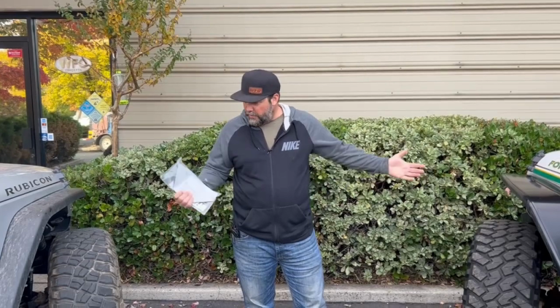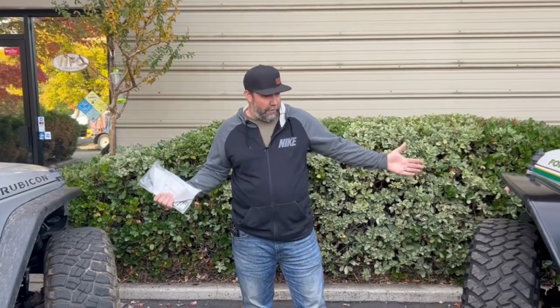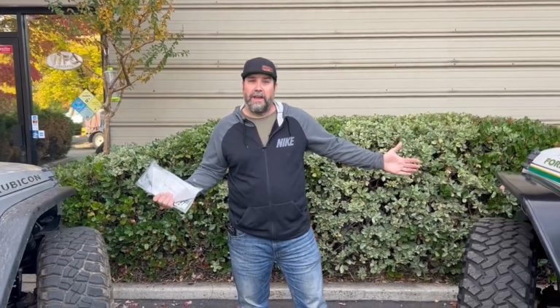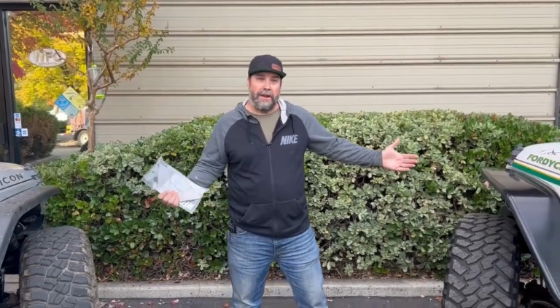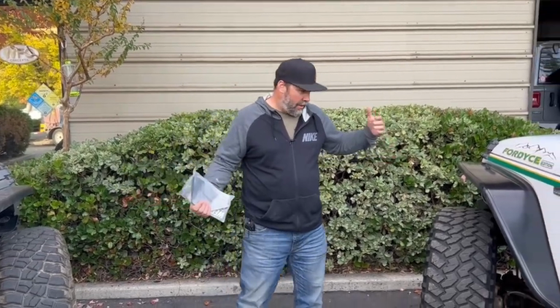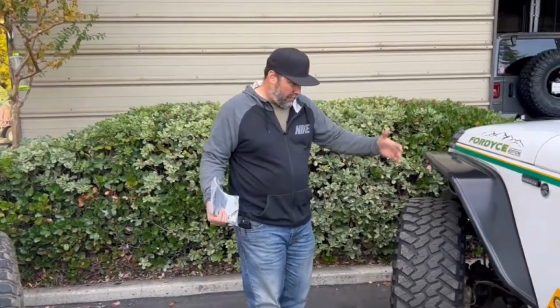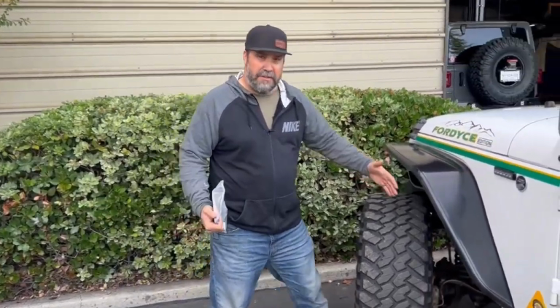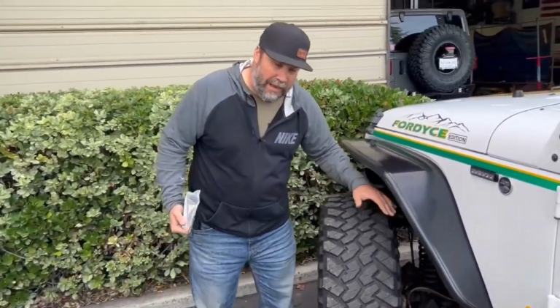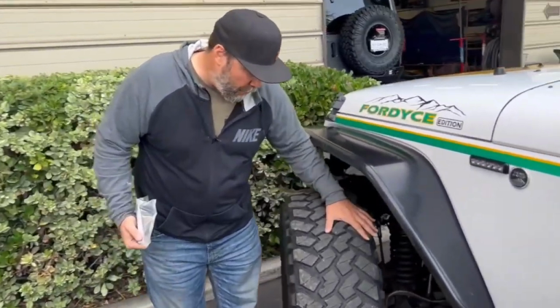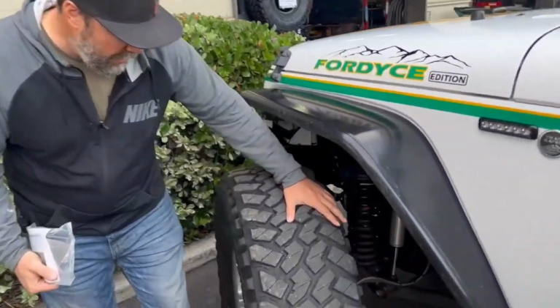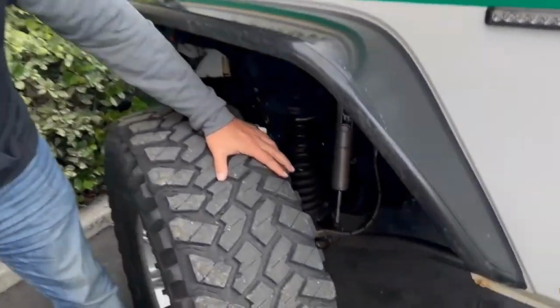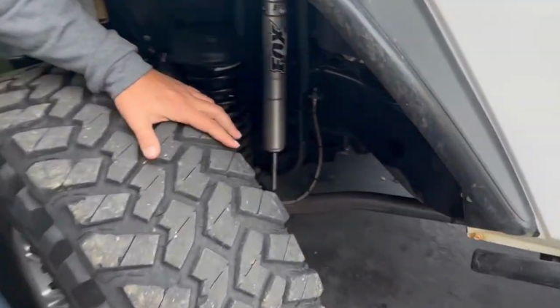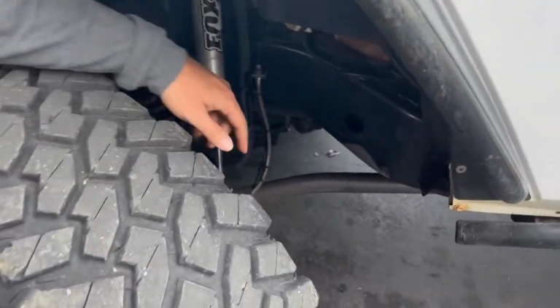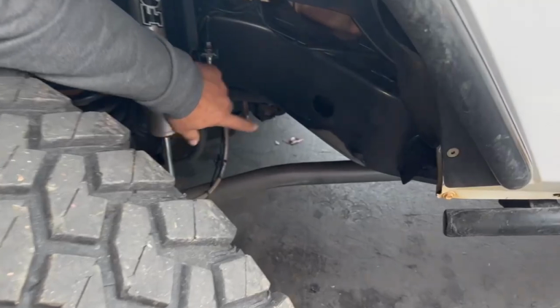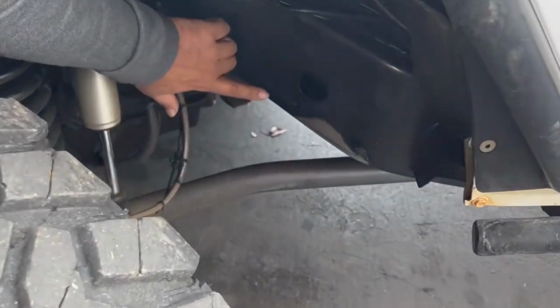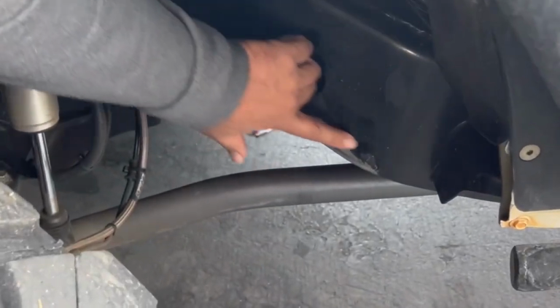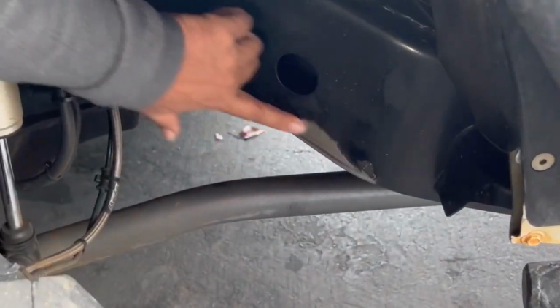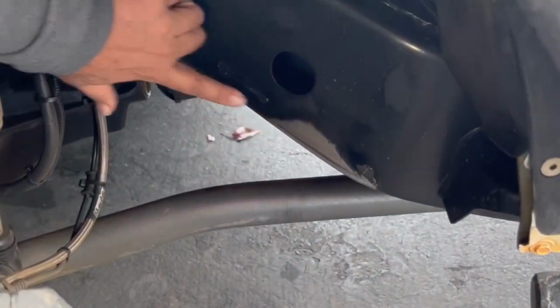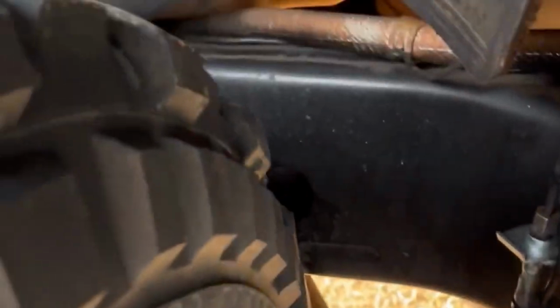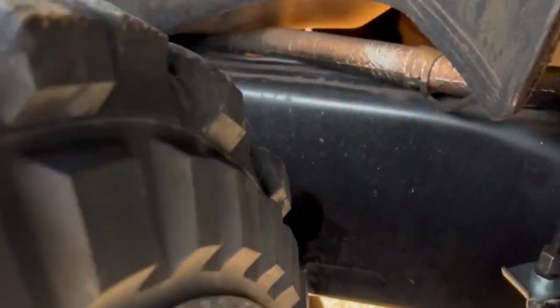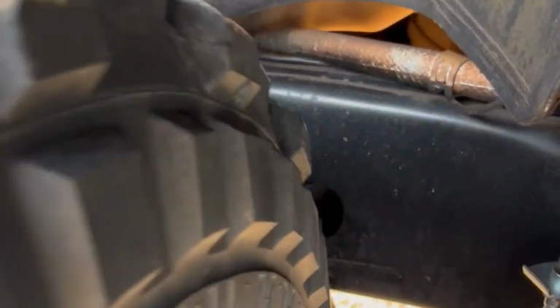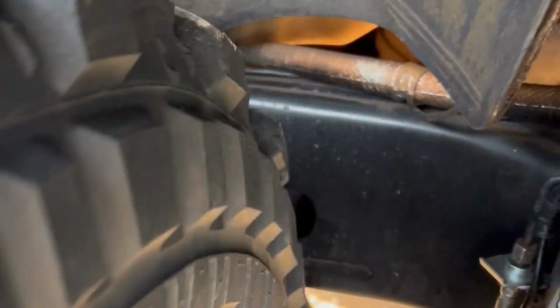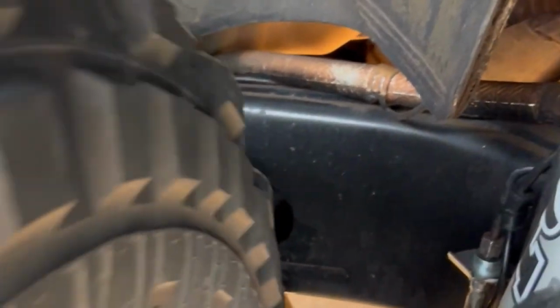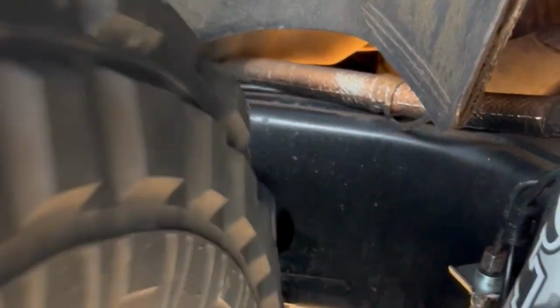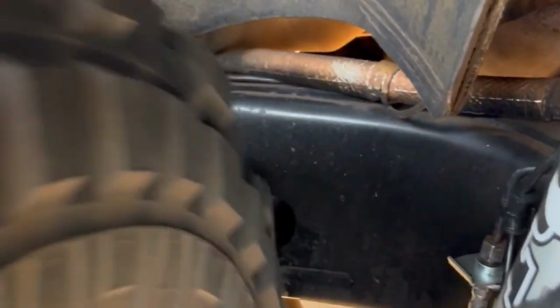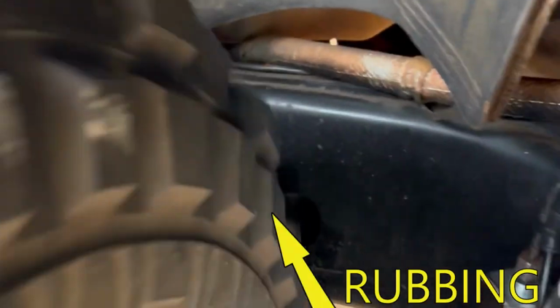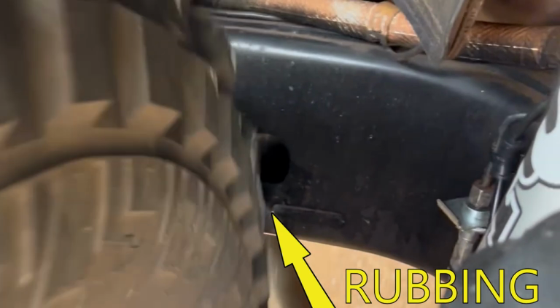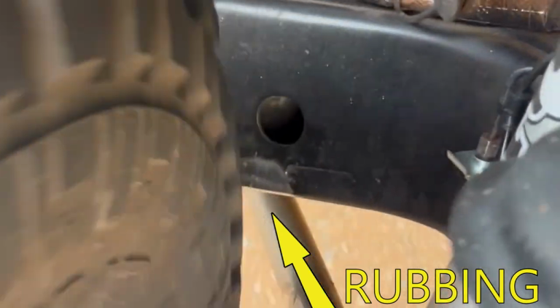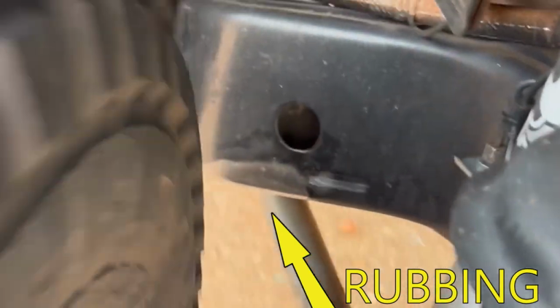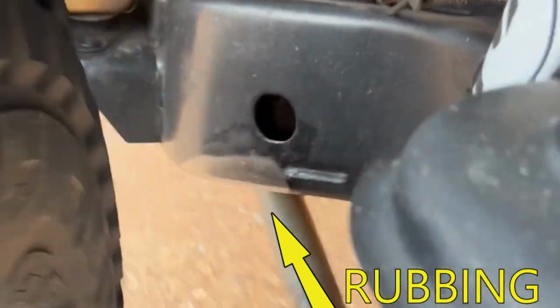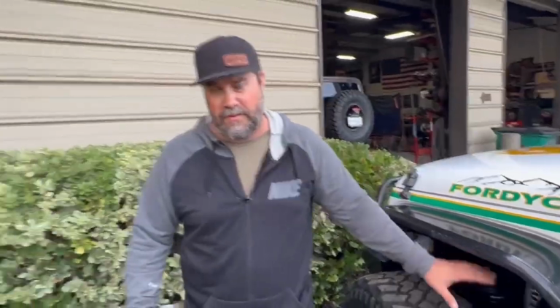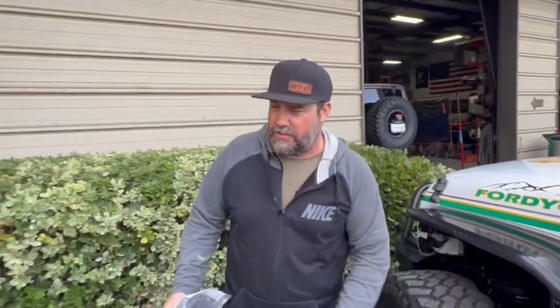Here's a perfect example right here. This is a JK with 40s on it, Dana 60, and as you can see the back of the frame rail here — every time you turn, that tire just rubs into that frame and makes horrible noises inside the Jeep.